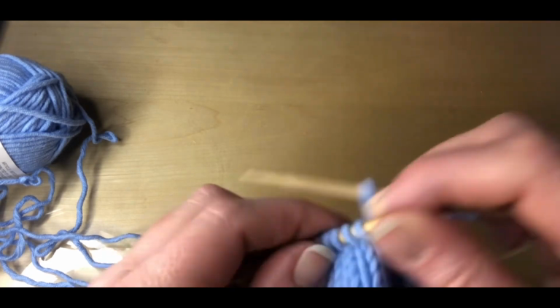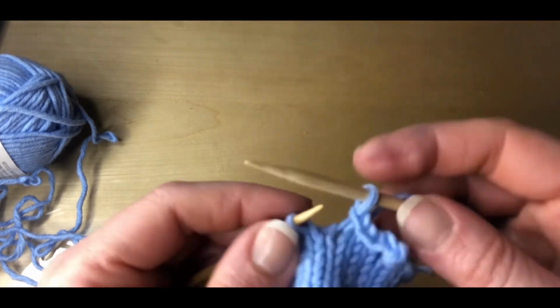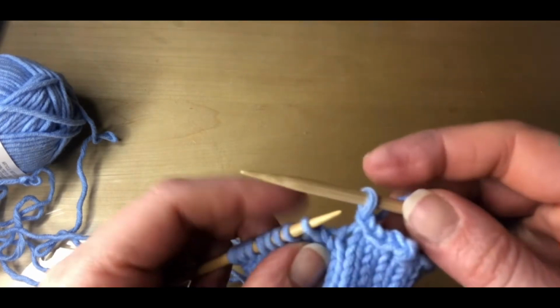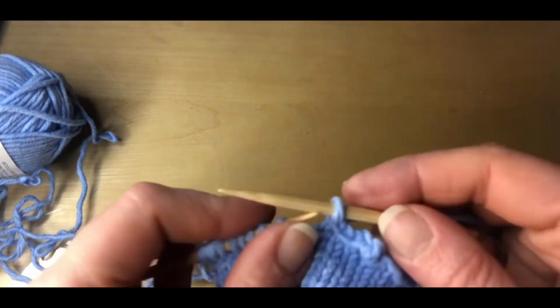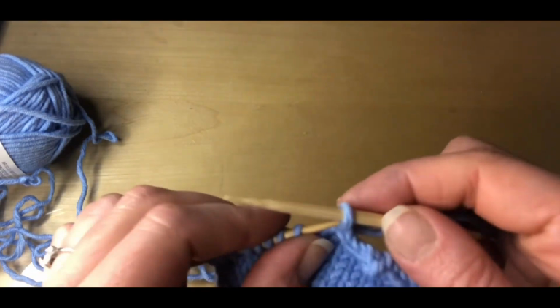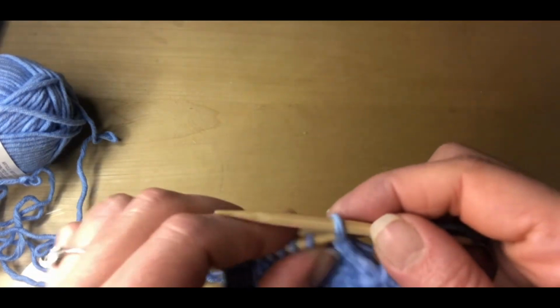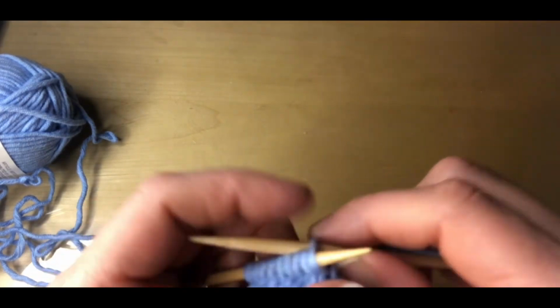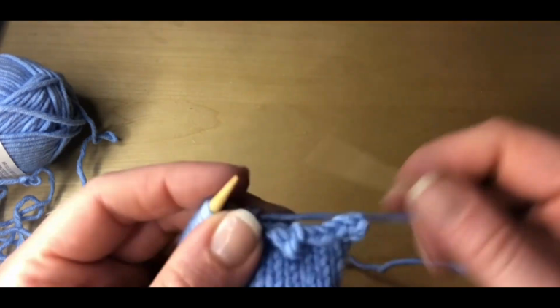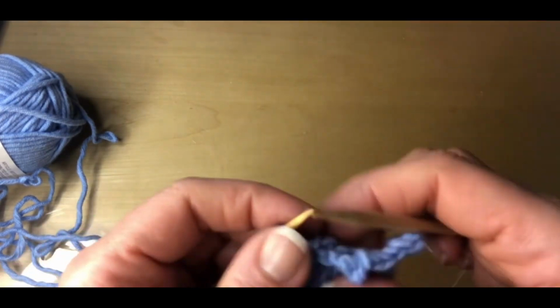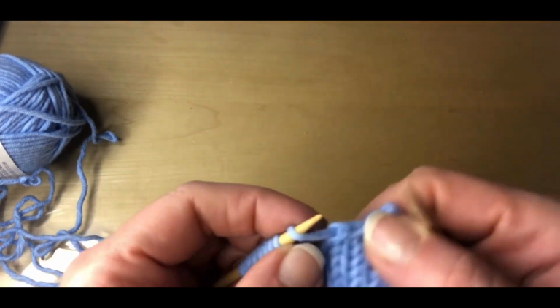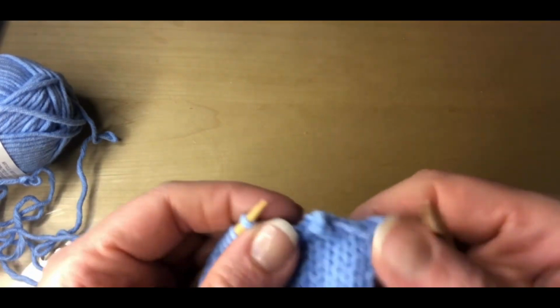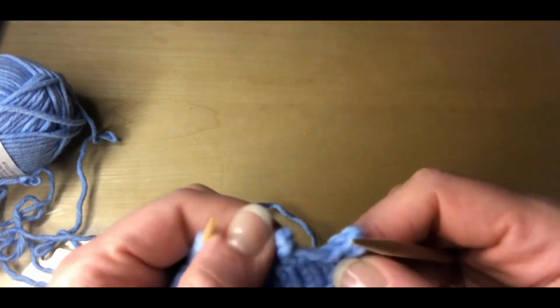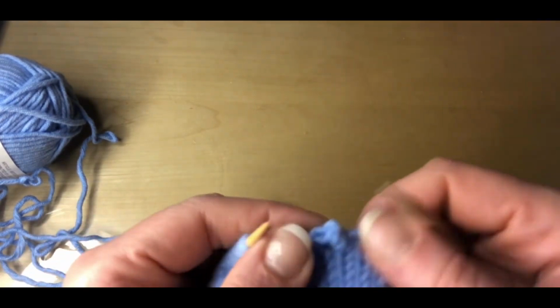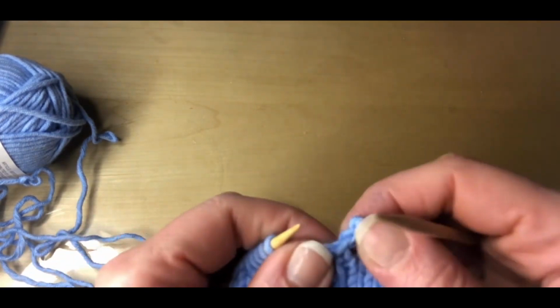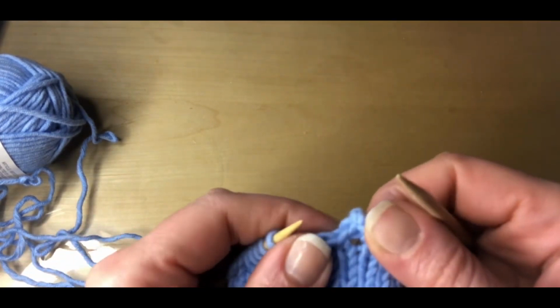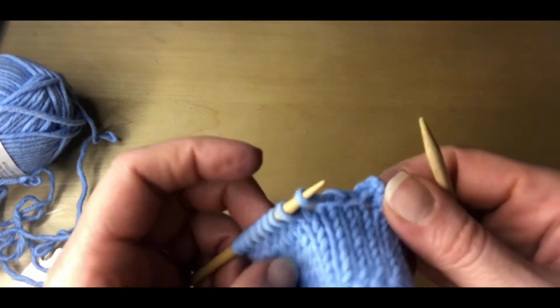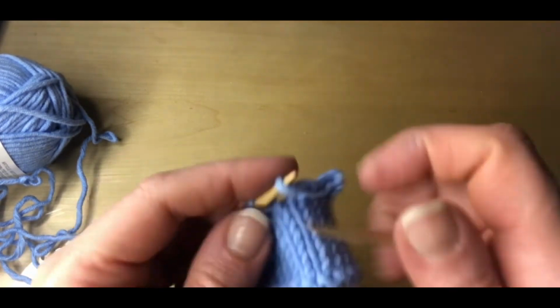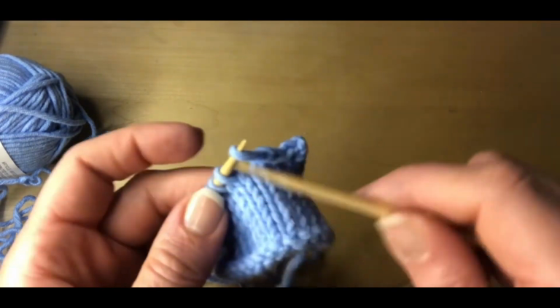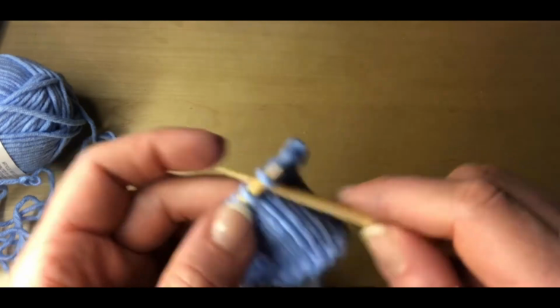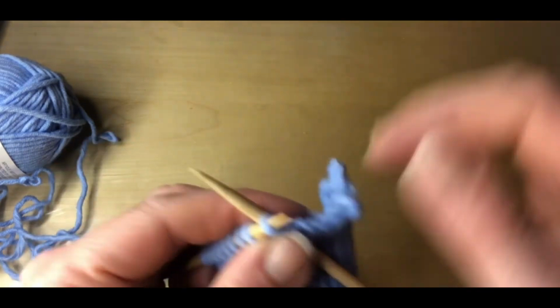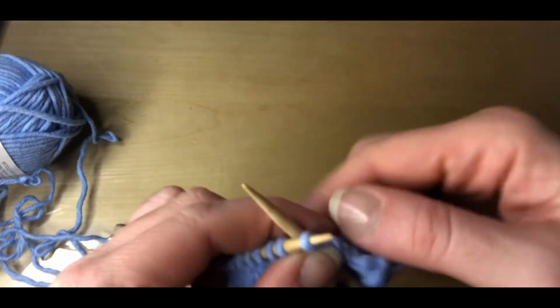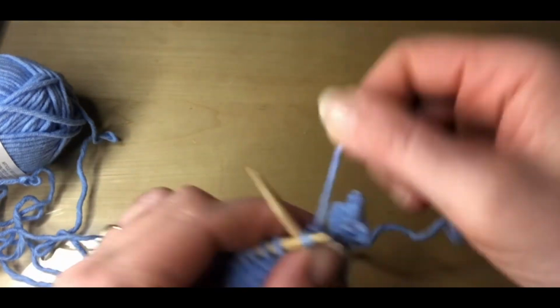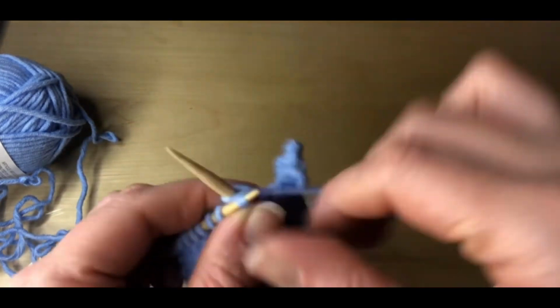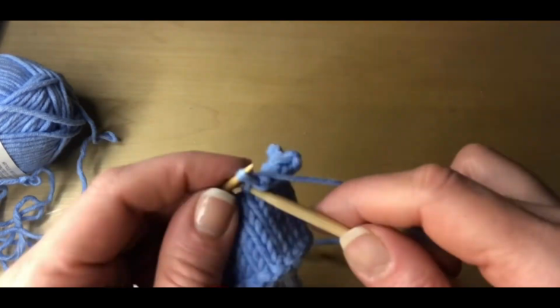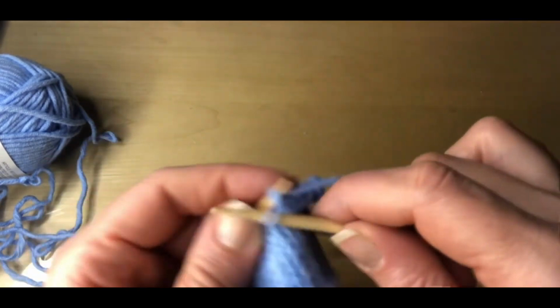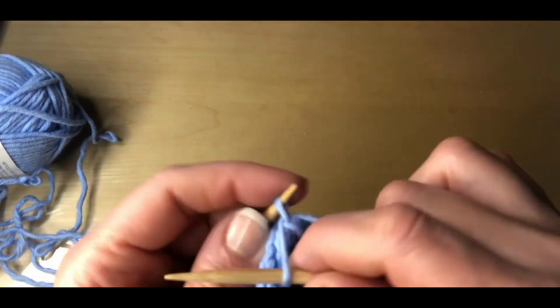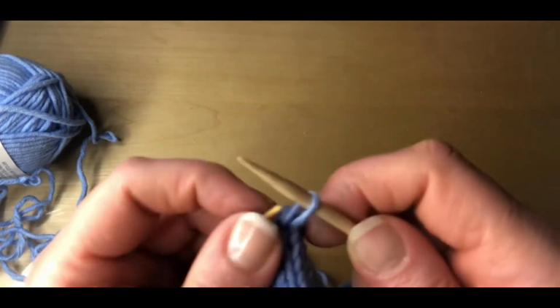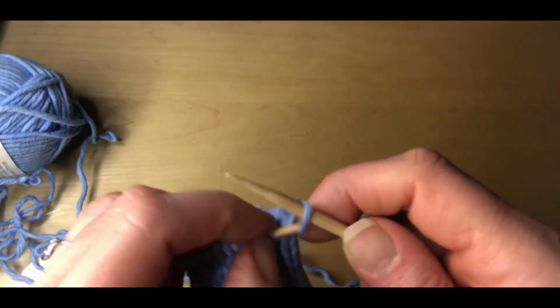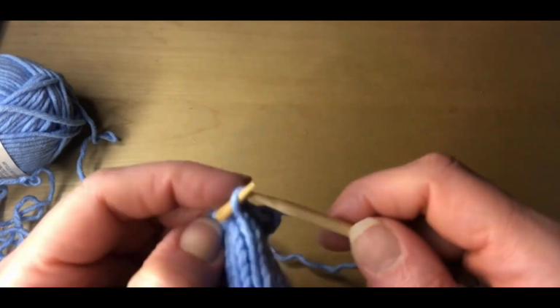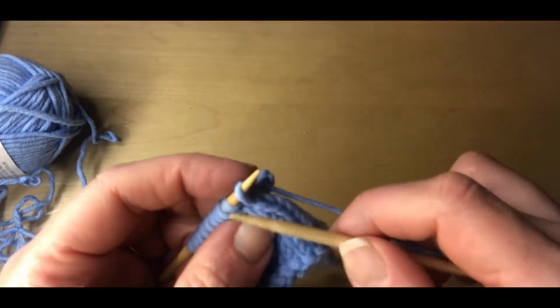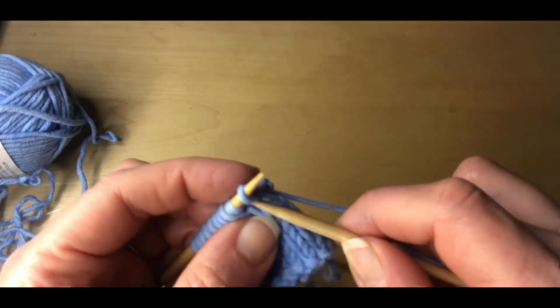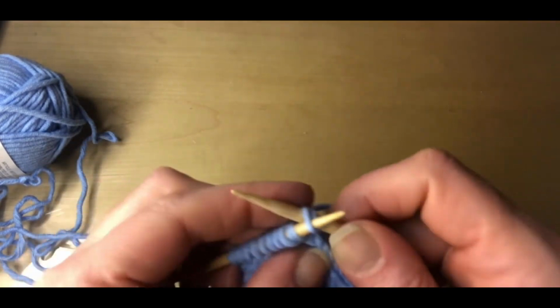Continue in this manner, casting on two new stitches and then binding off five until you reach the end of the row.